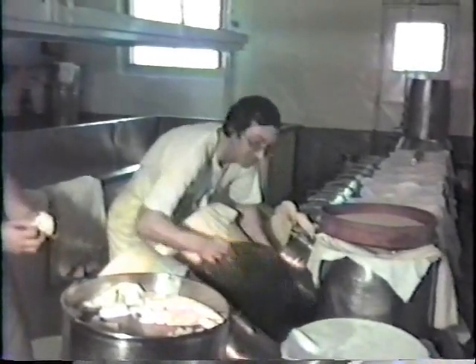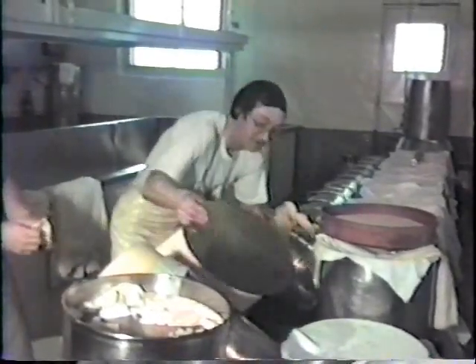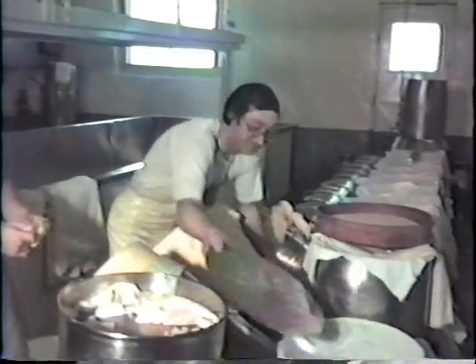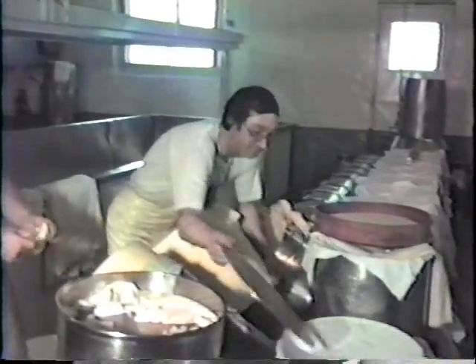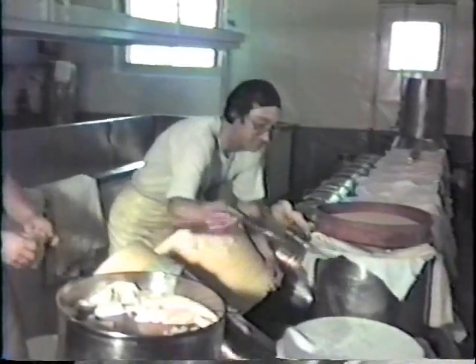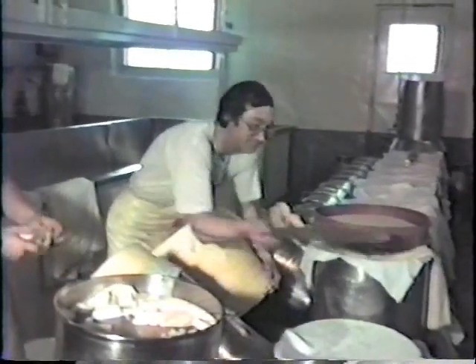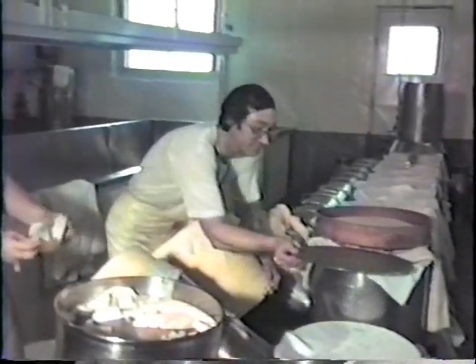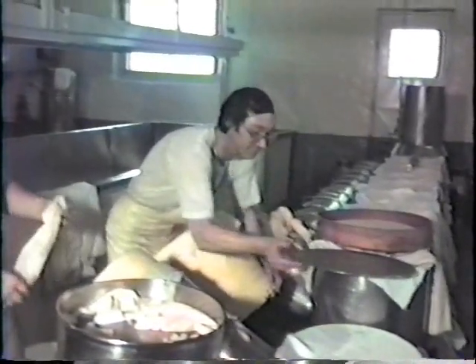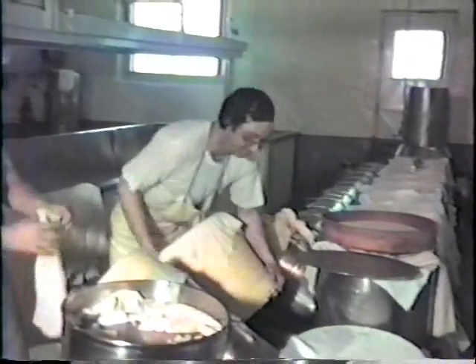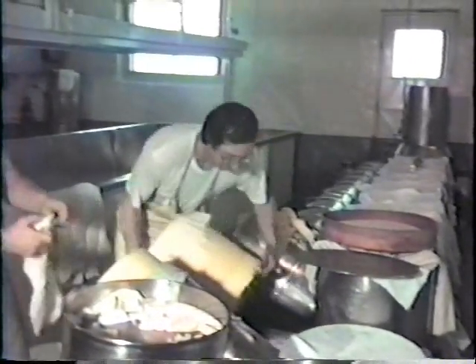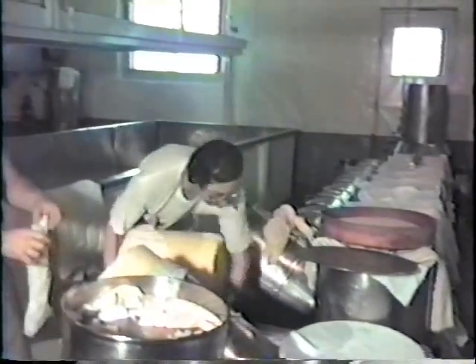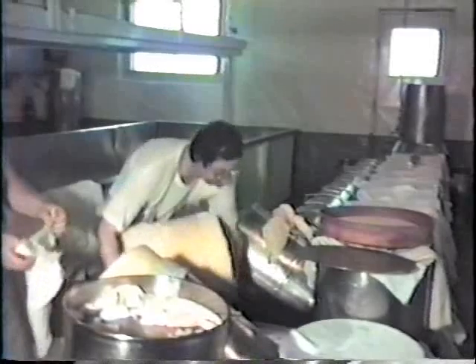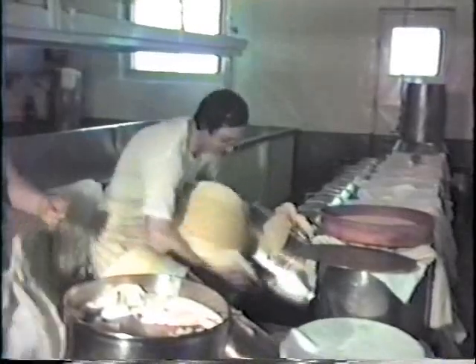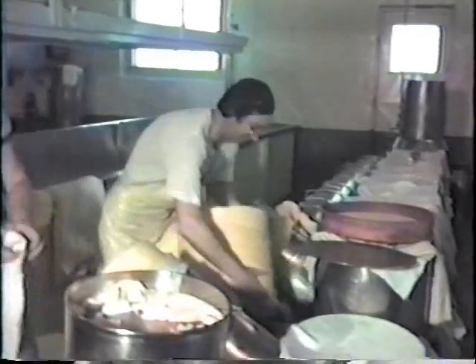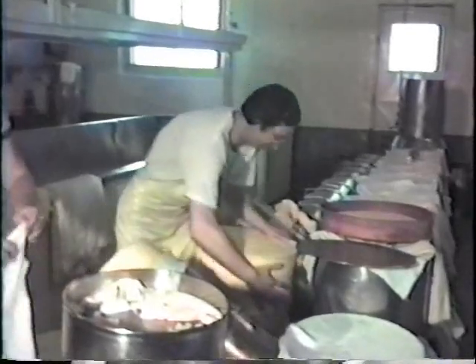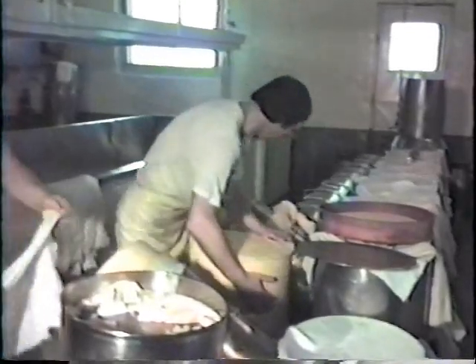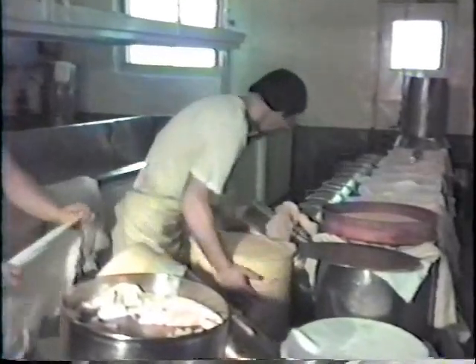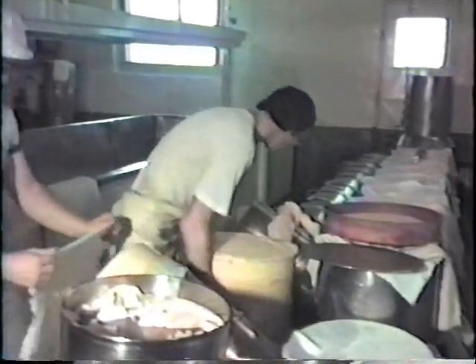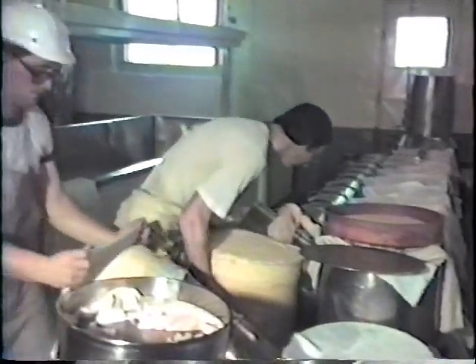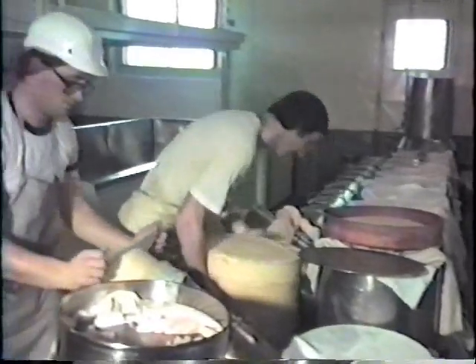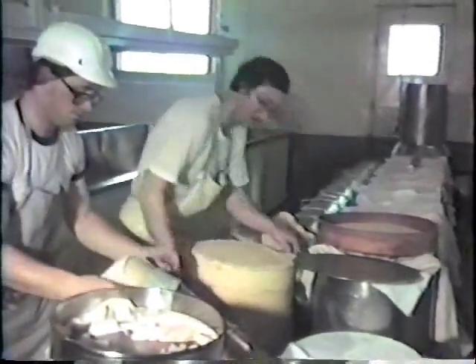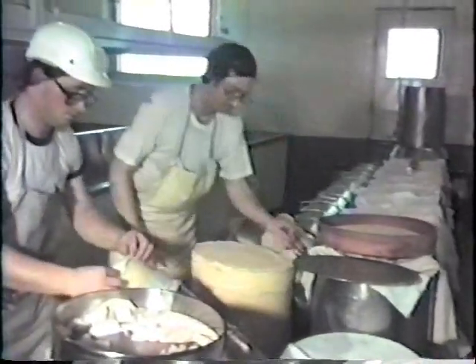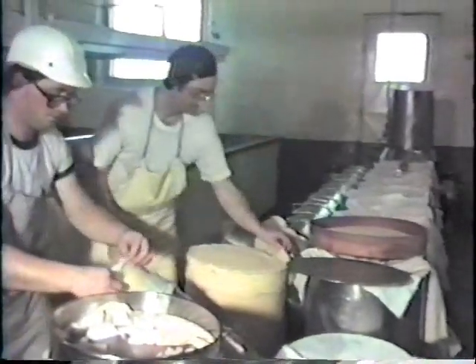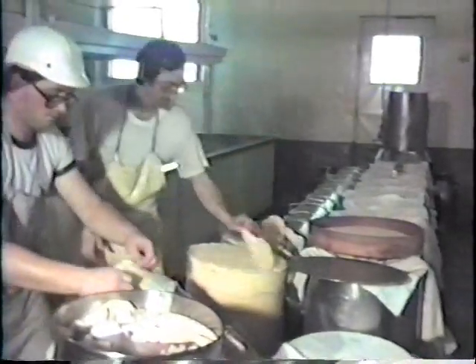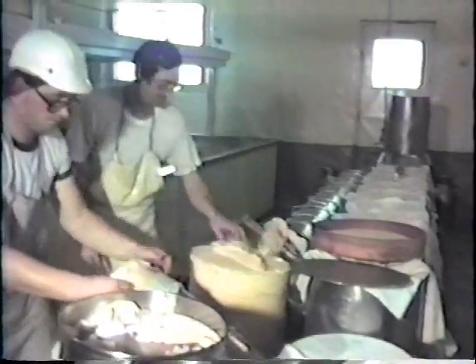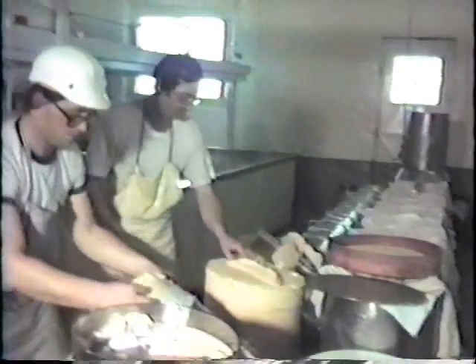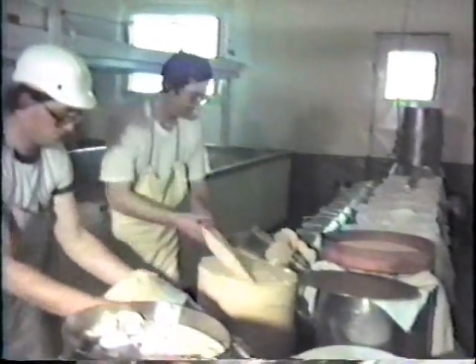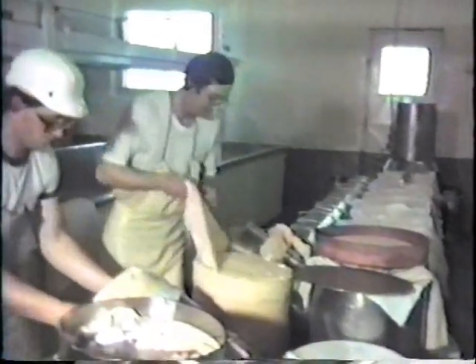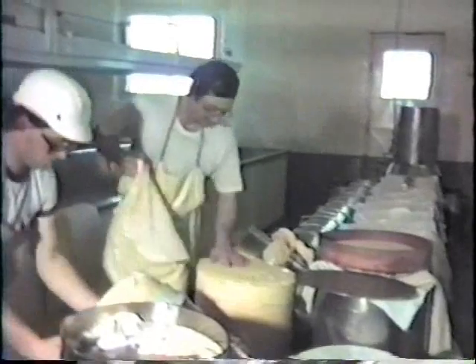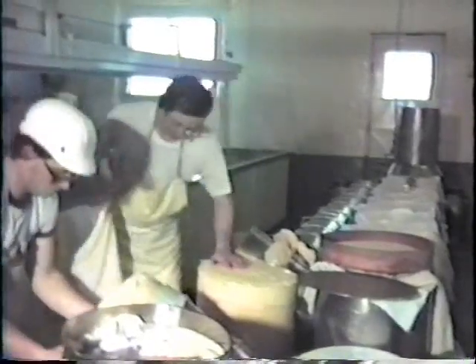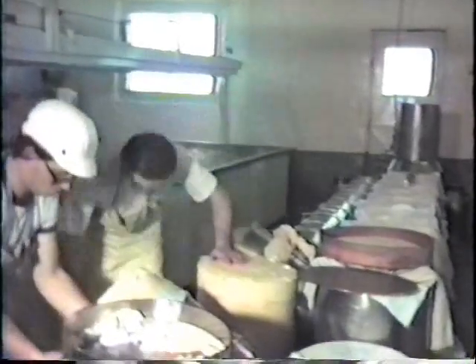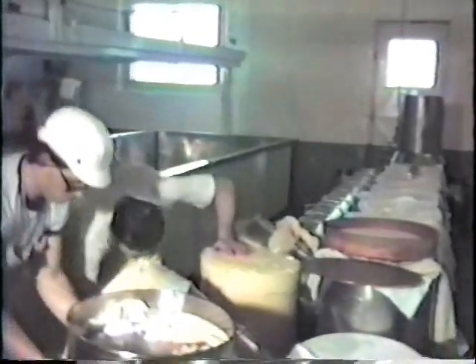Cheddar cheese has characteristically a firm texture and a low moisture content, enabling it to keep for extended periods of time.